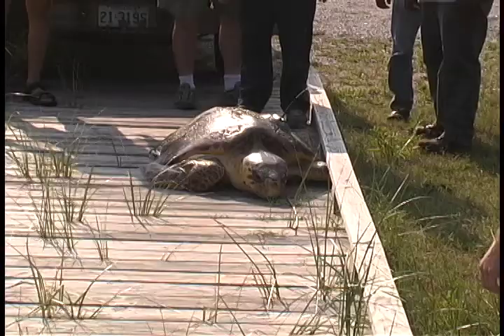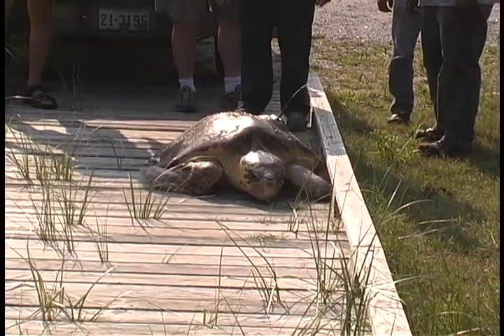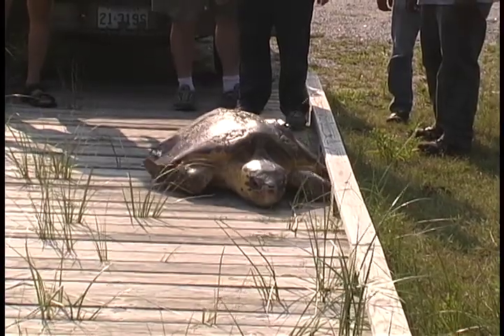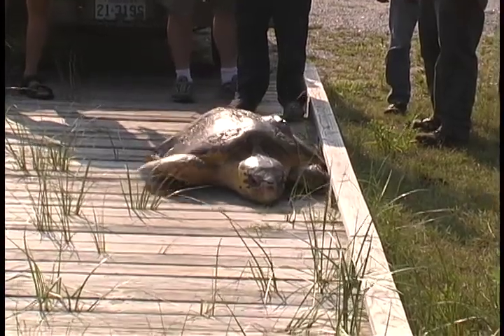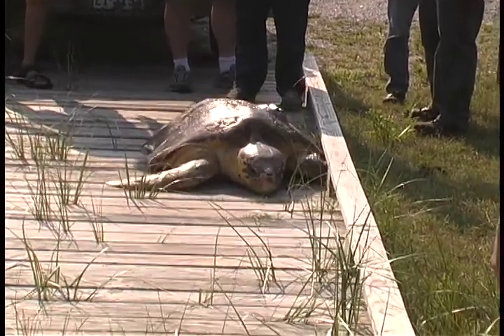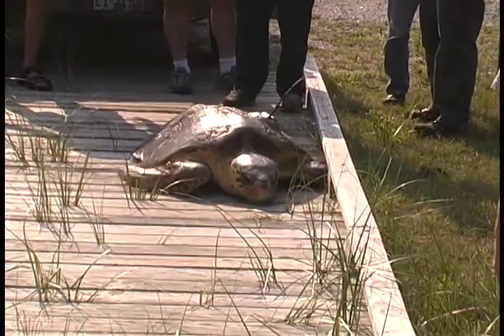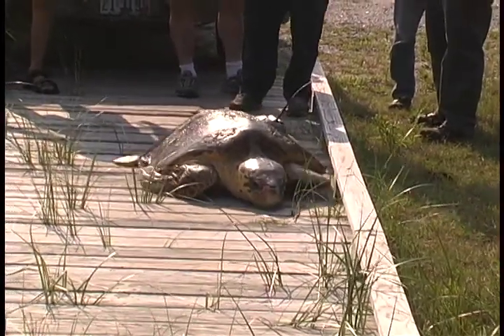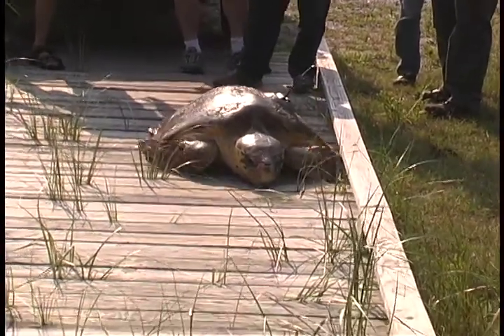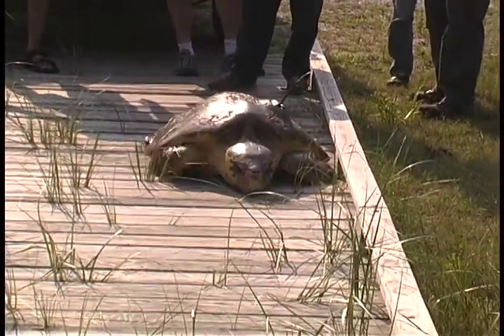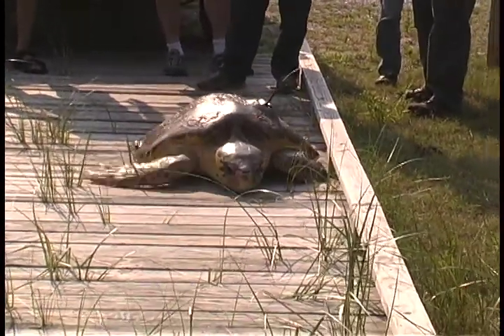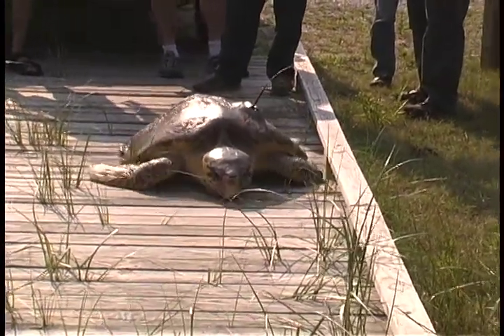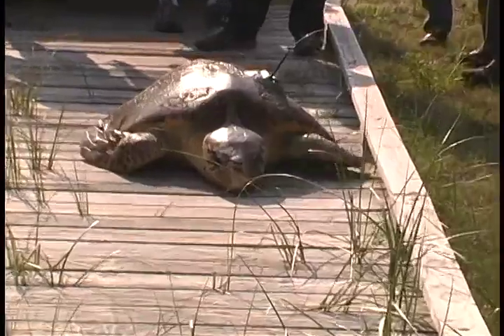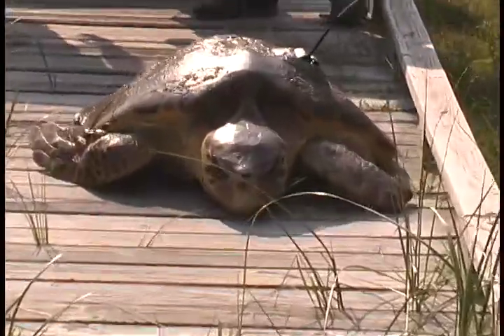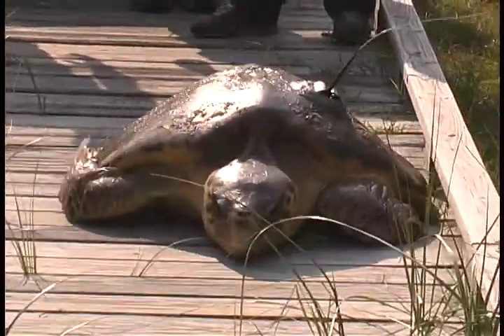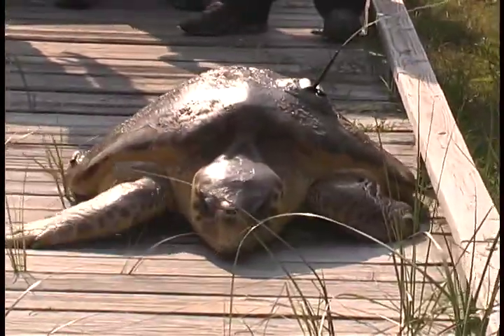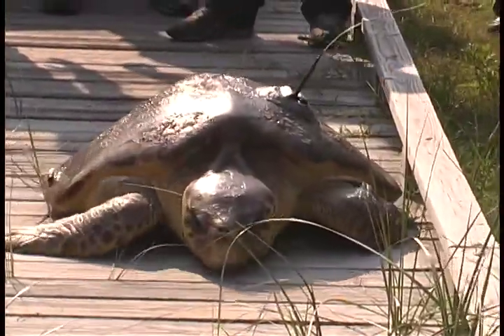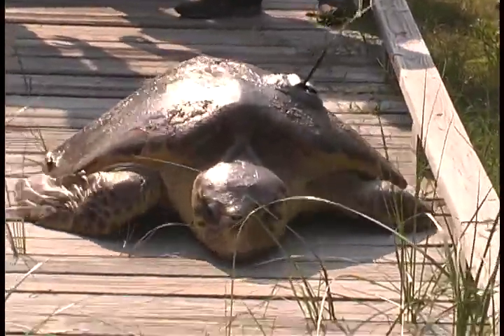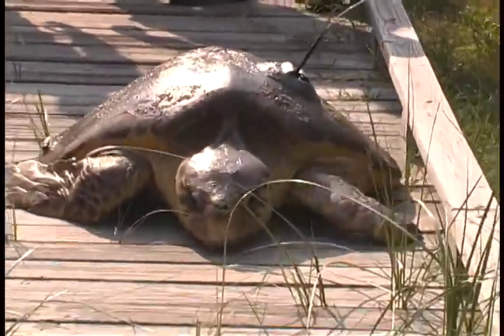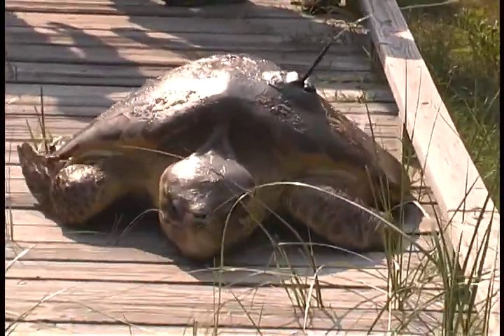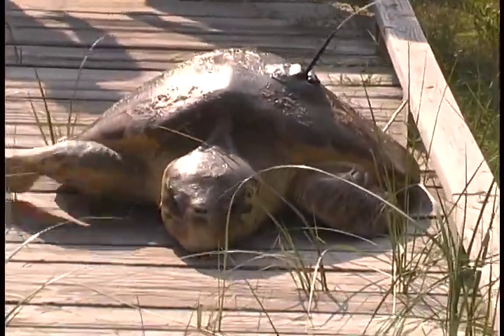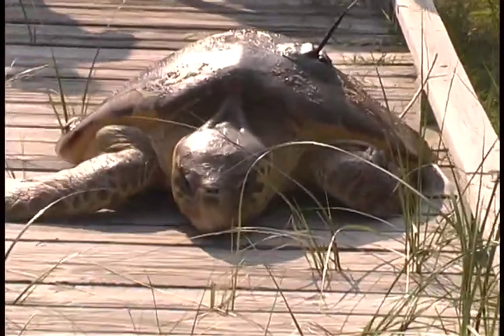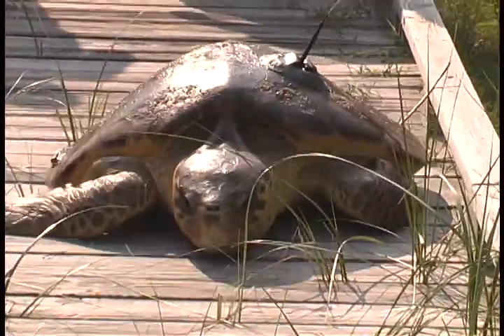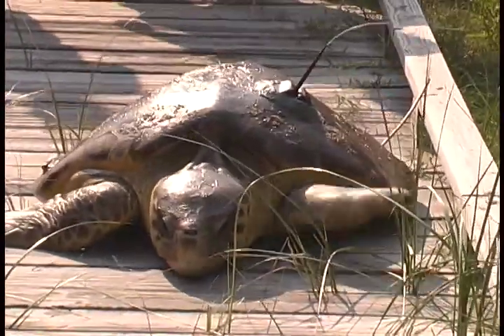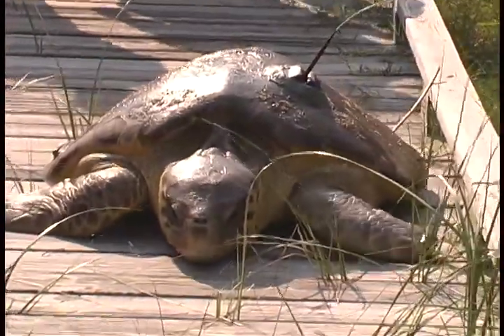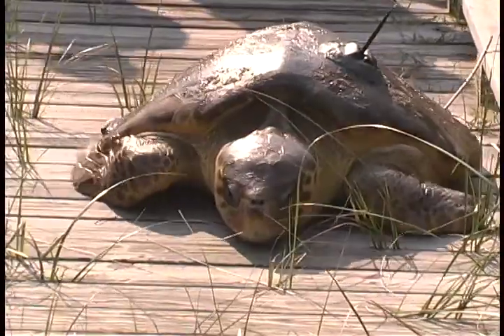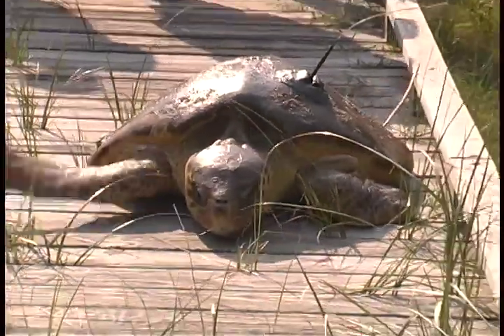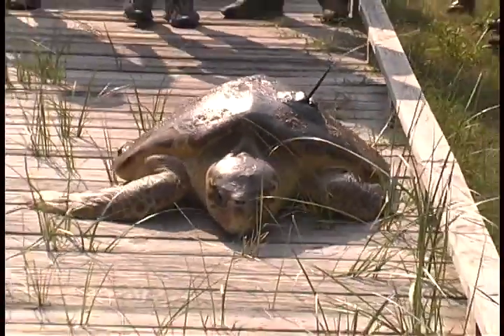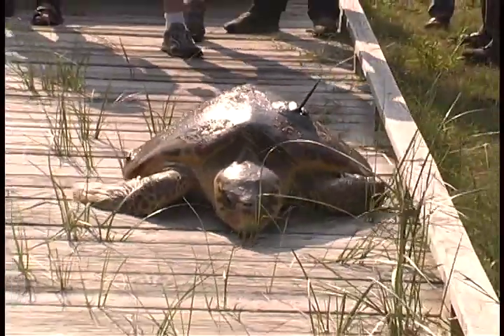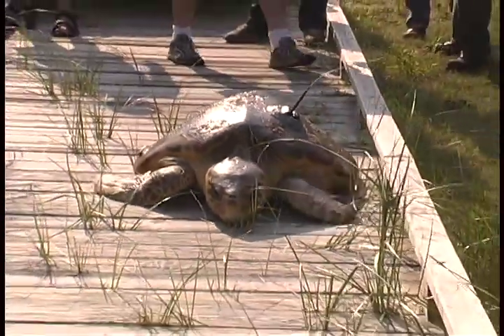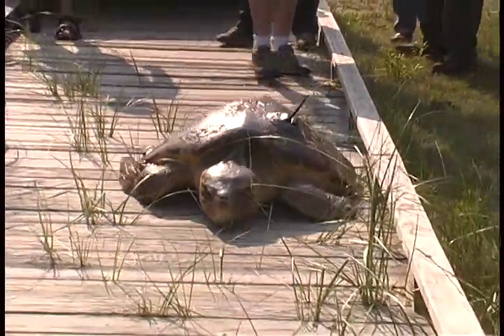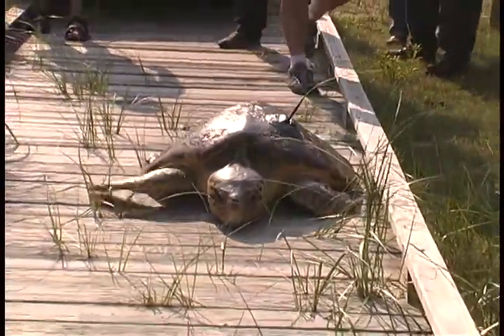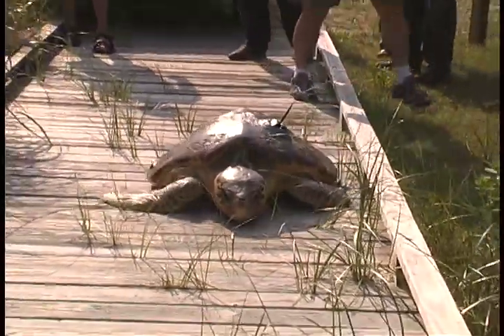There are four or five species that have been found in the Chesapeake Bay or Virginia waters. All of them, except for one, are listed as endangered. The loggerhead is the only one that is listed as threatened, which is a step below endangered.